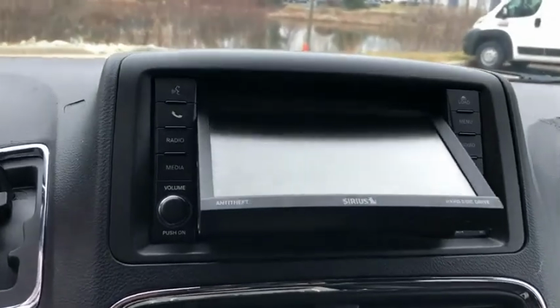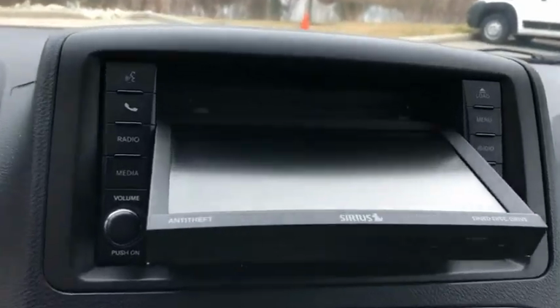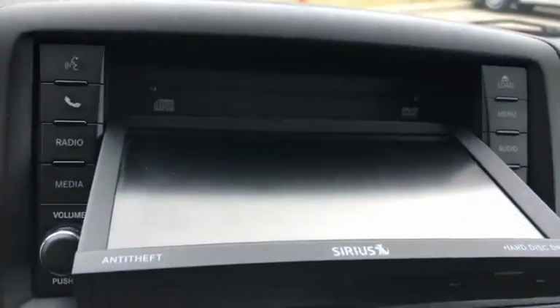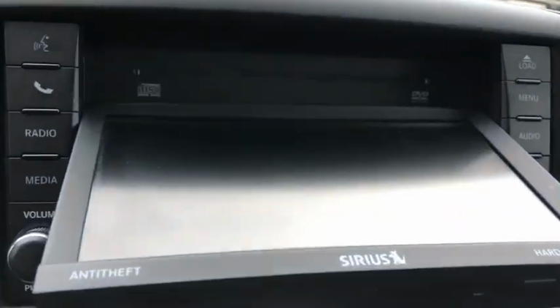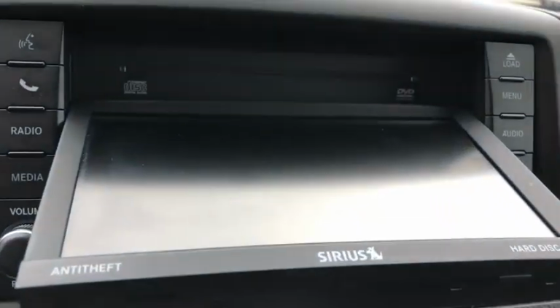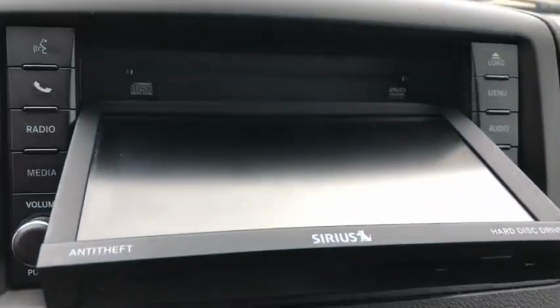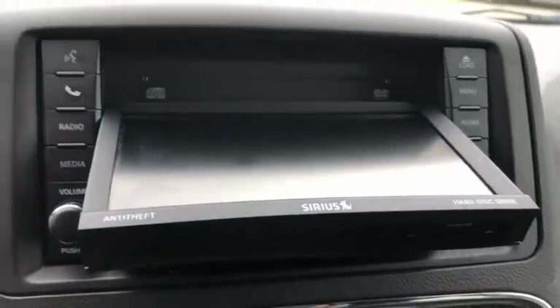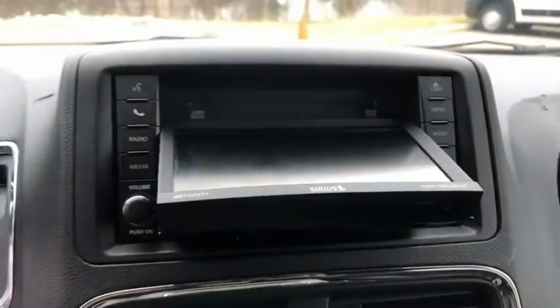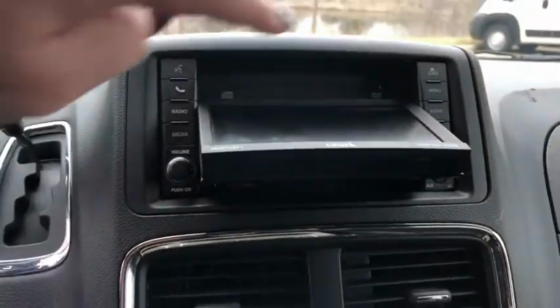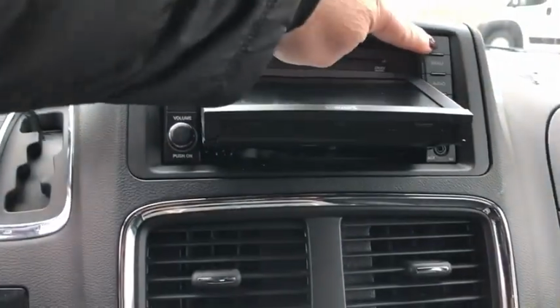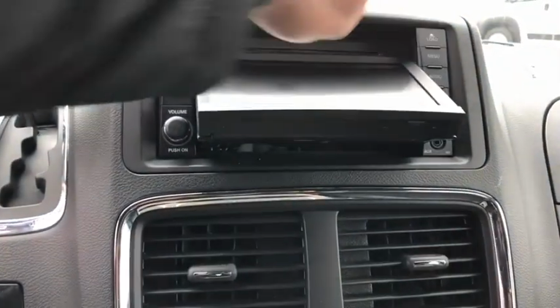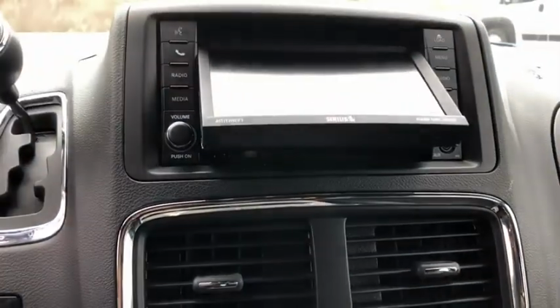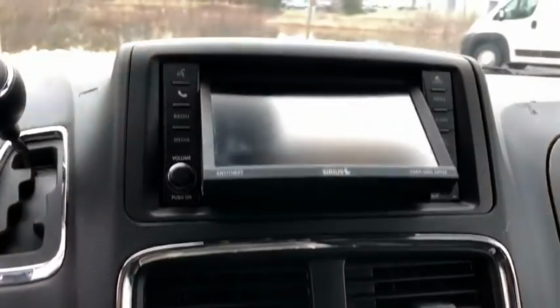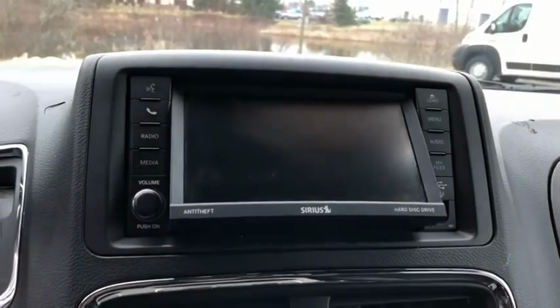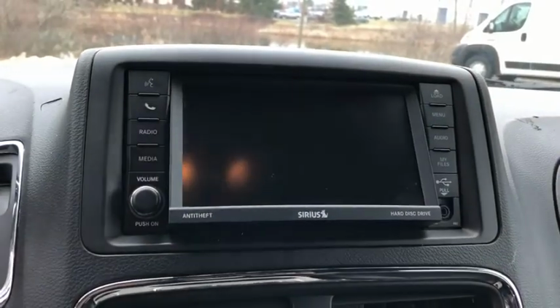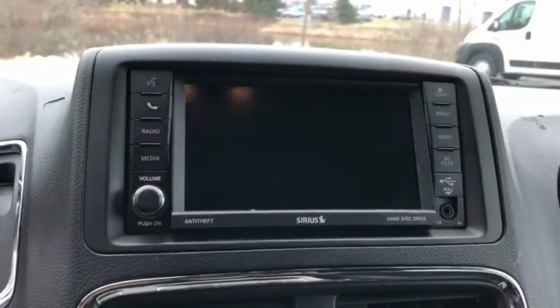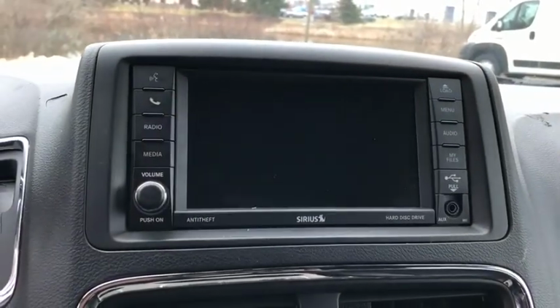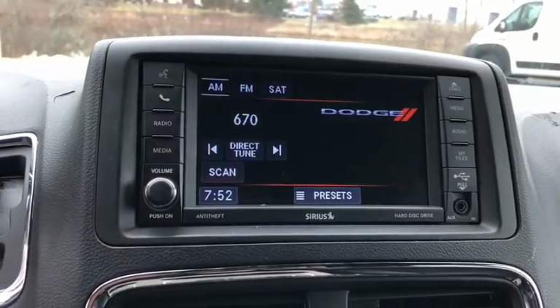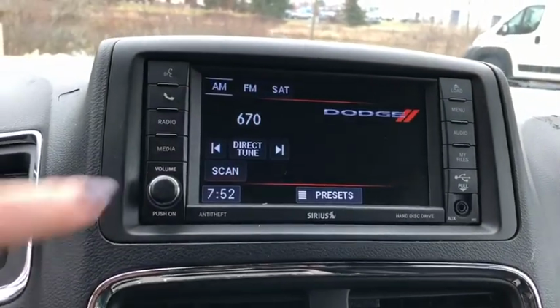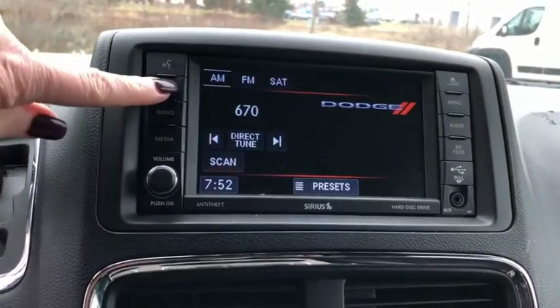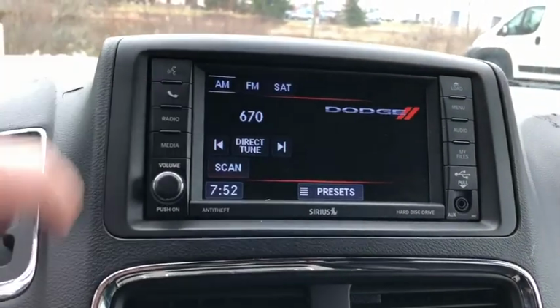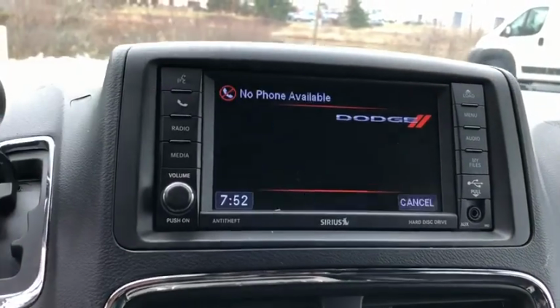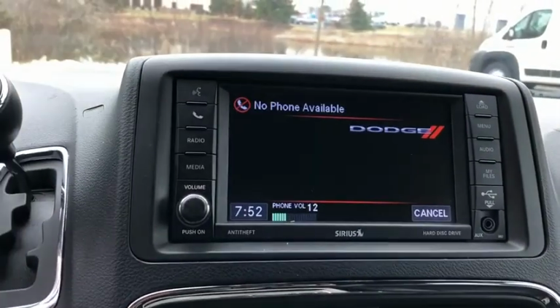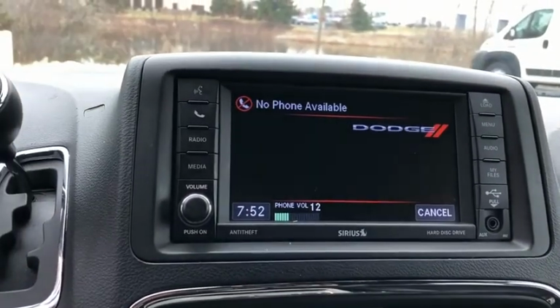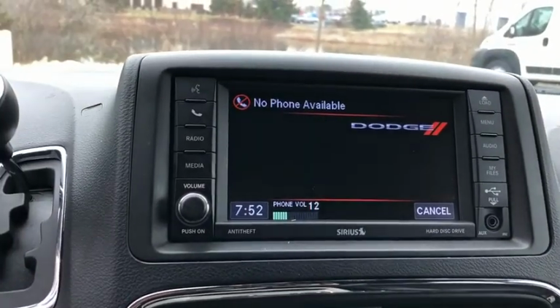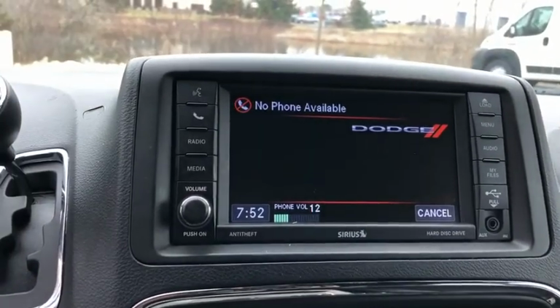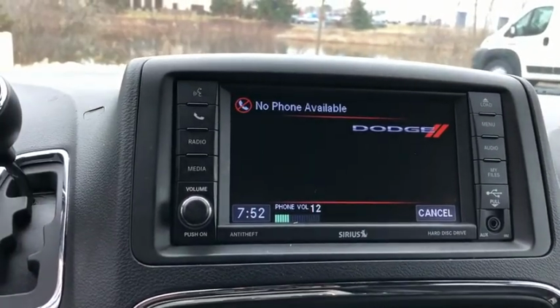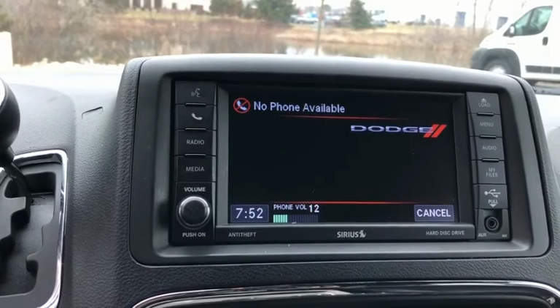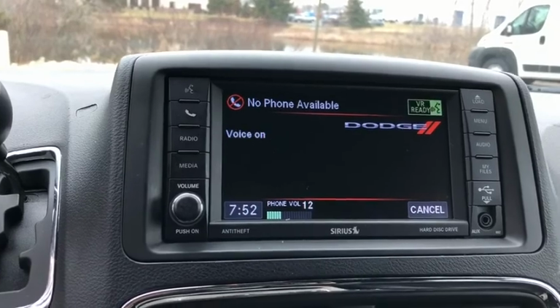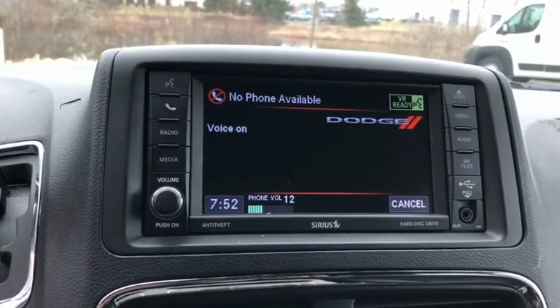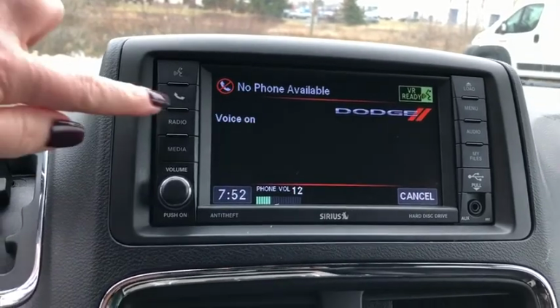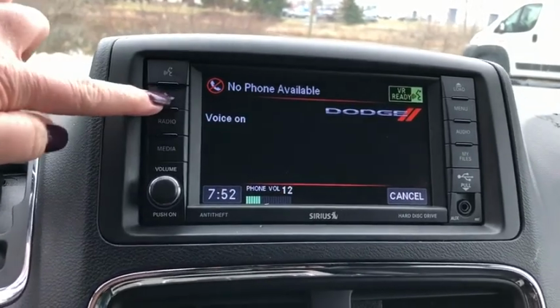Power windows, security system, fog lights, rear window defroster, trip computer, CD player, electronic stability control, remote keyless entry, tachometer, brake assist, and panic alarm.